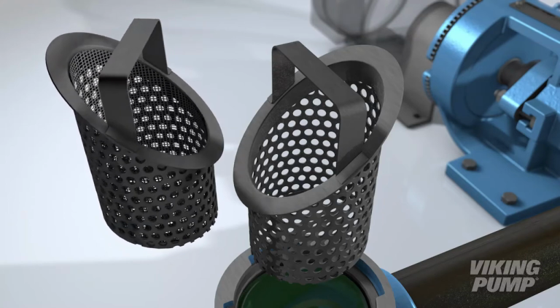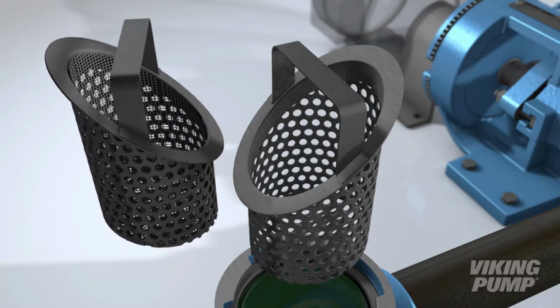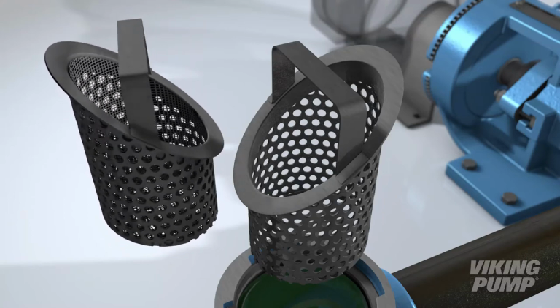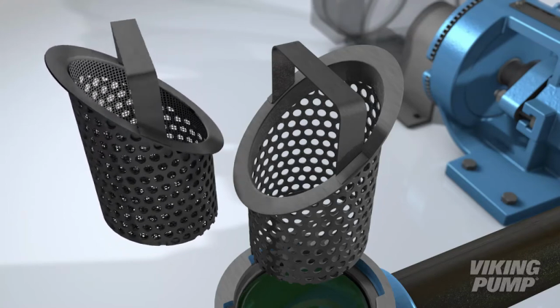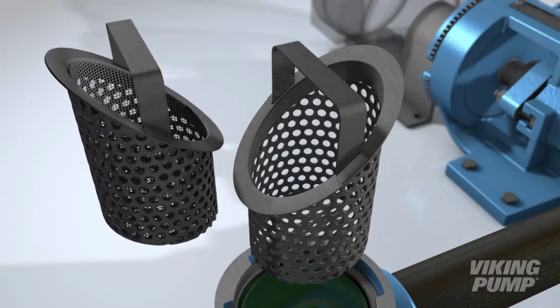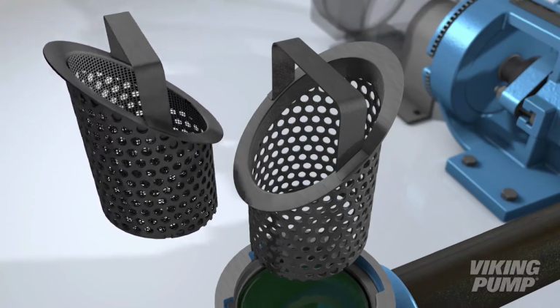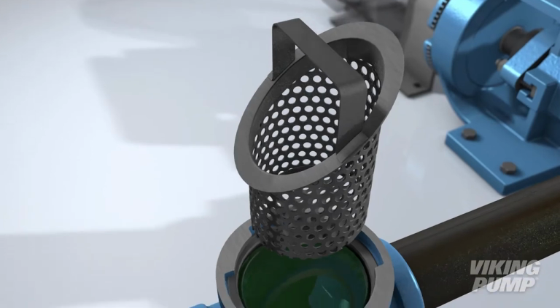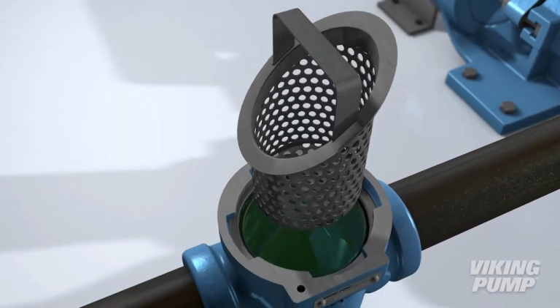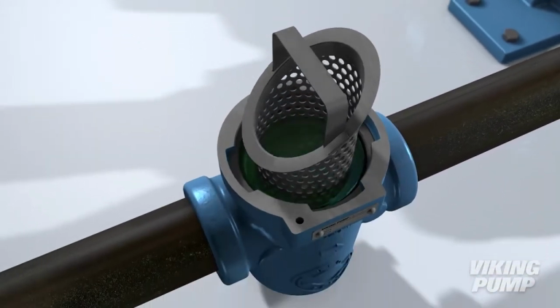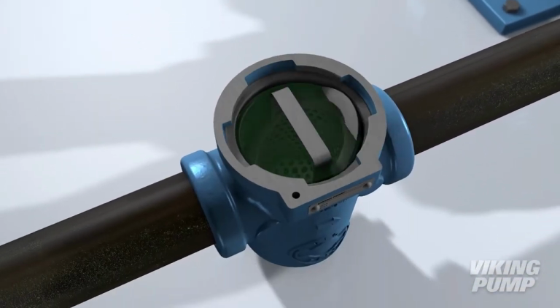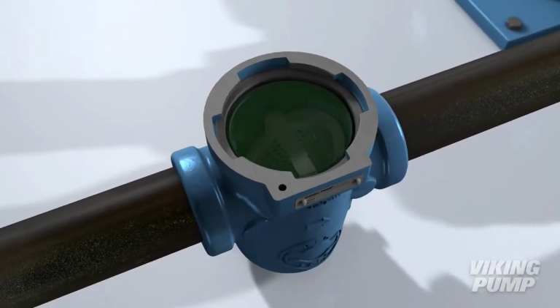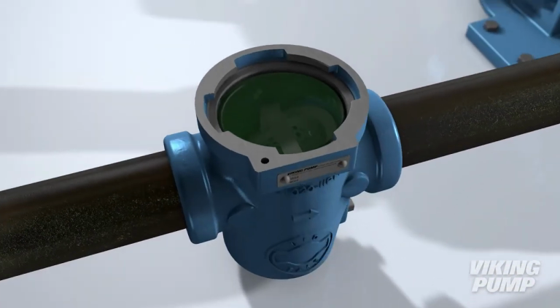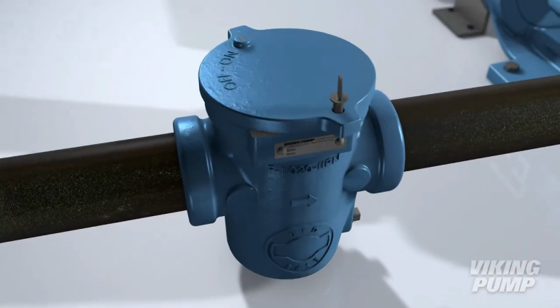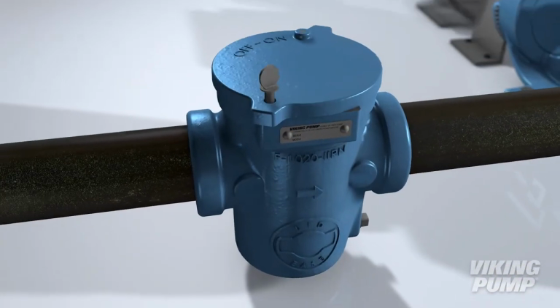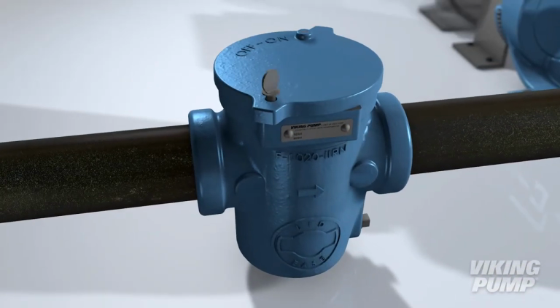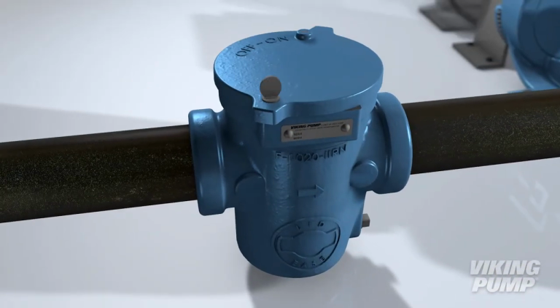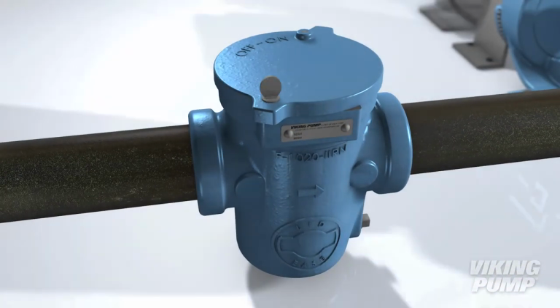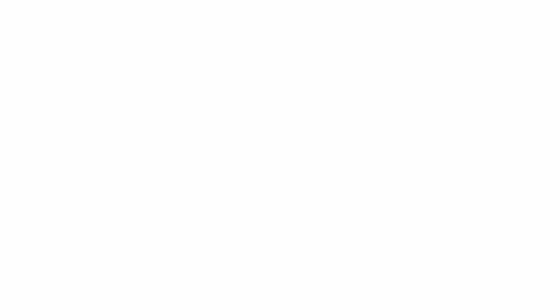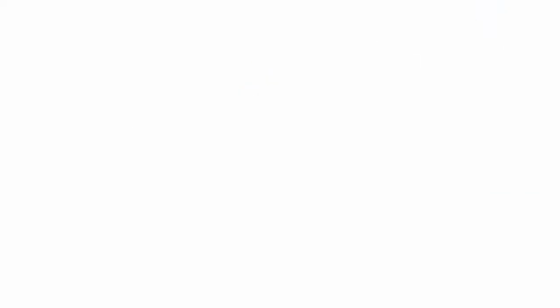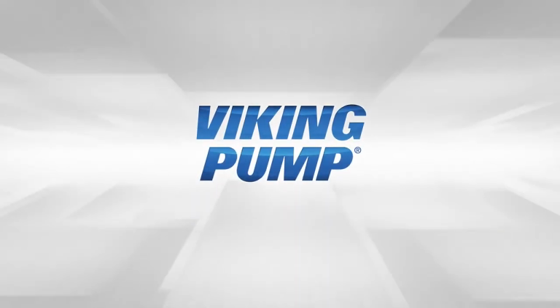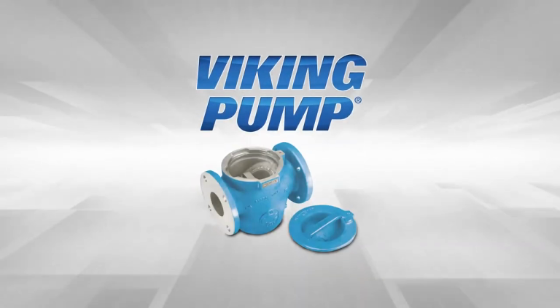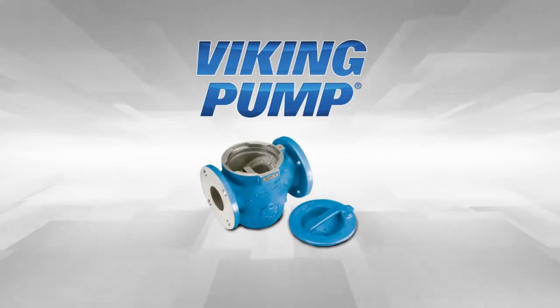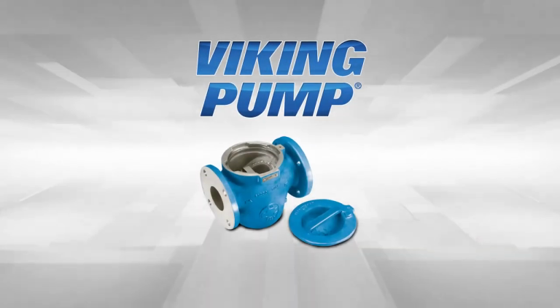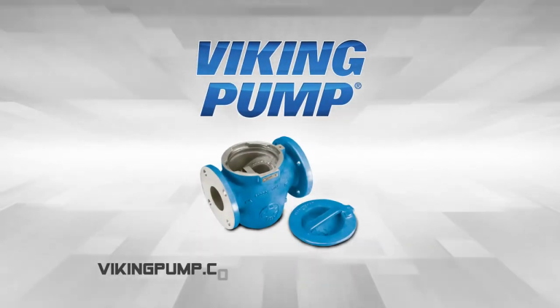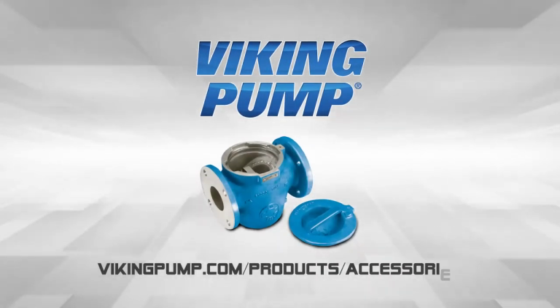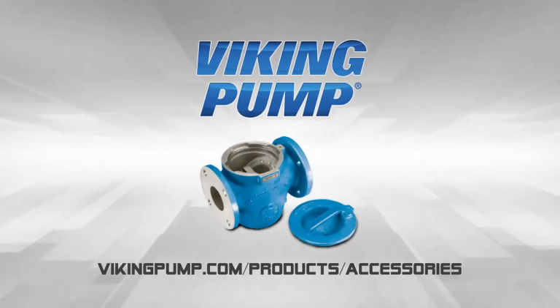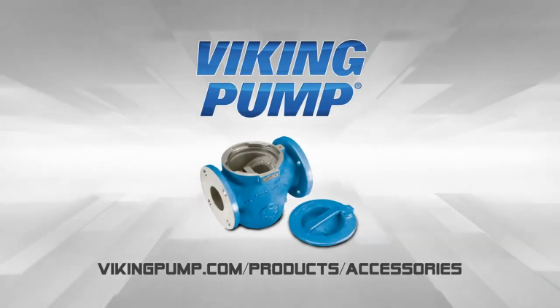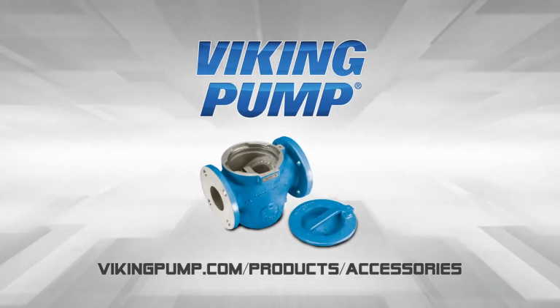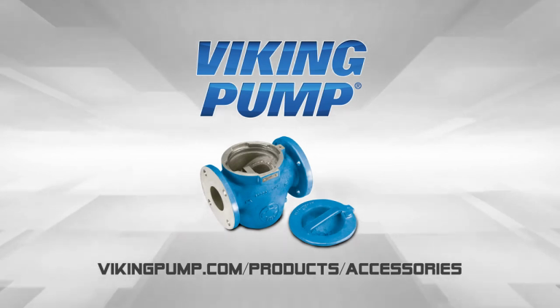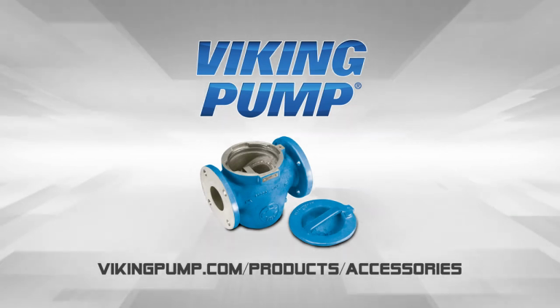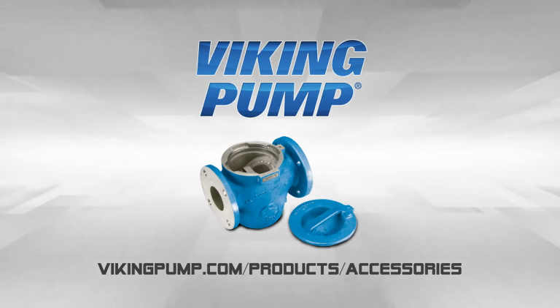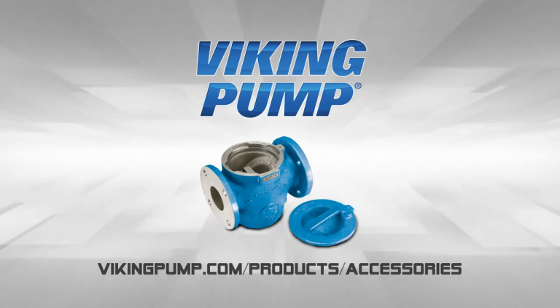Viking offers other options to meet your needs. Our LID-E strainers are a robust simplex option. Contact your distributor today and protect your production line from unnecessary wear or a potential breakdown.